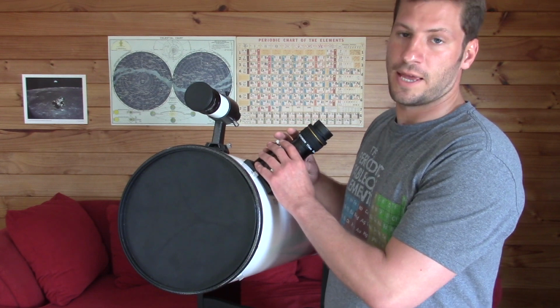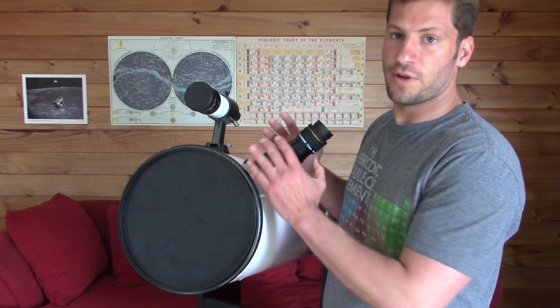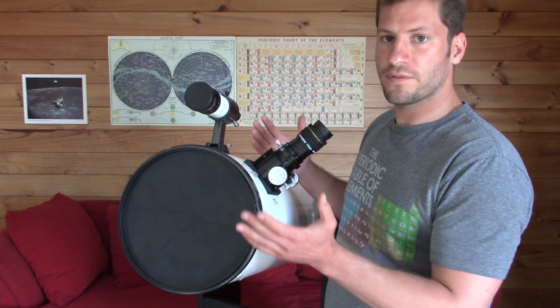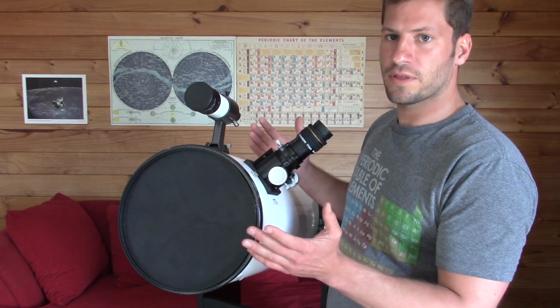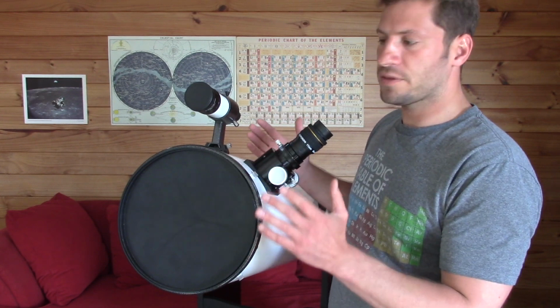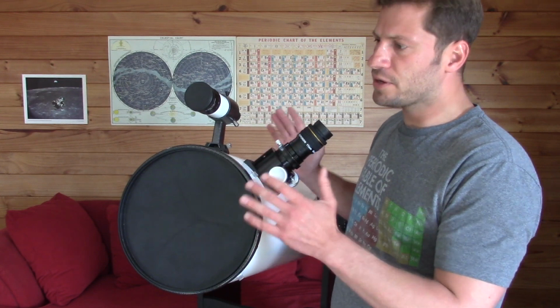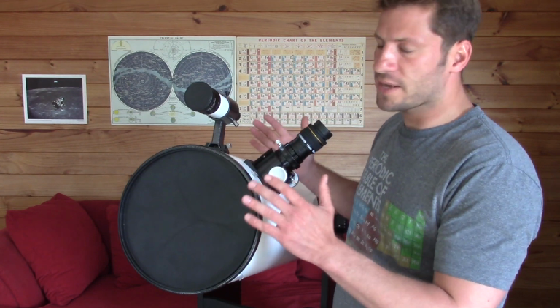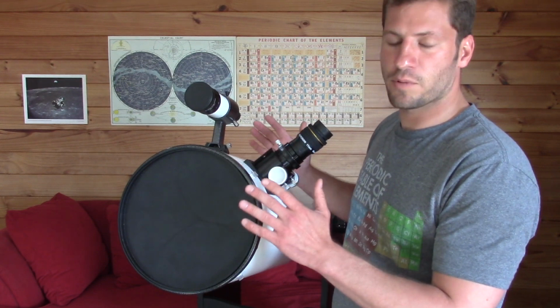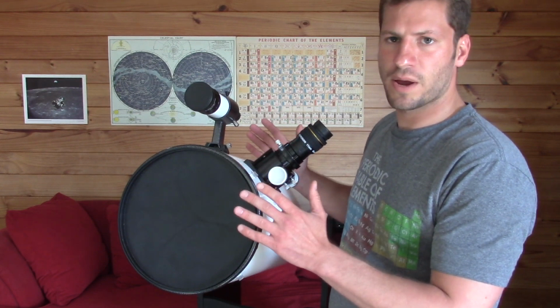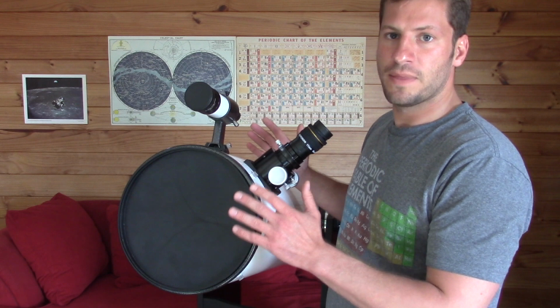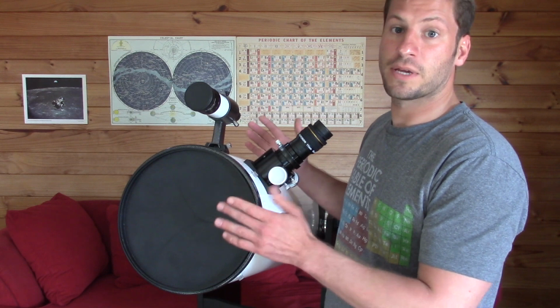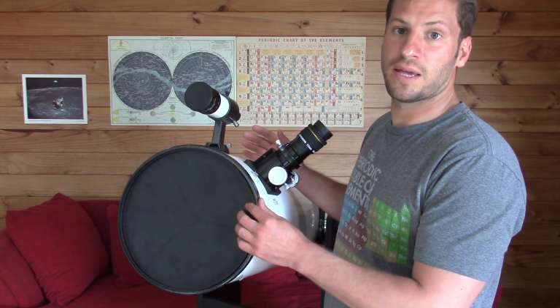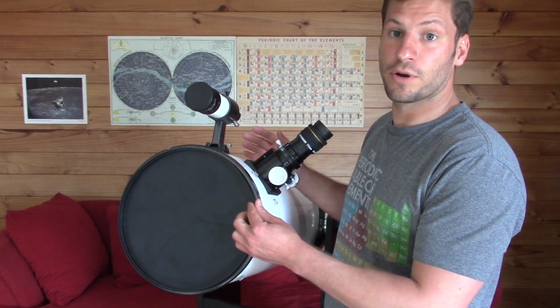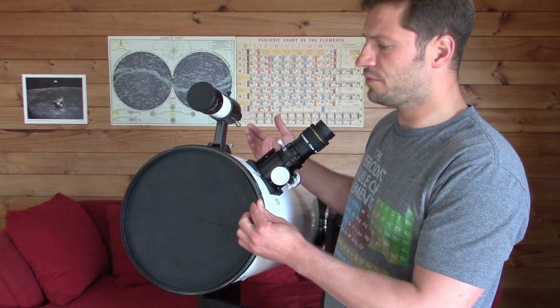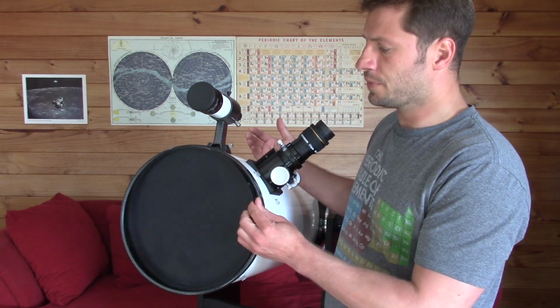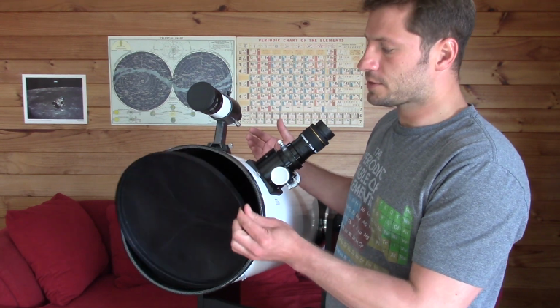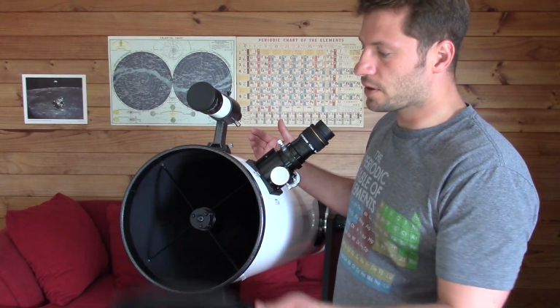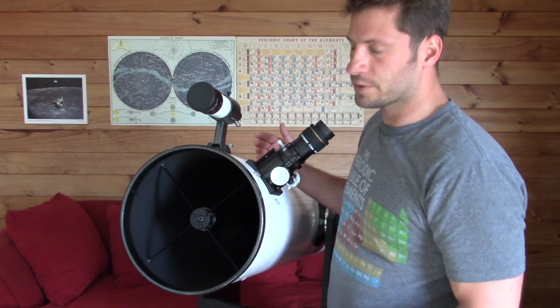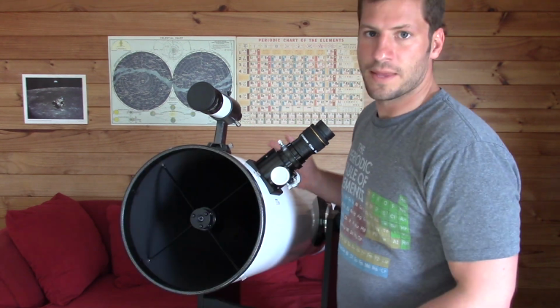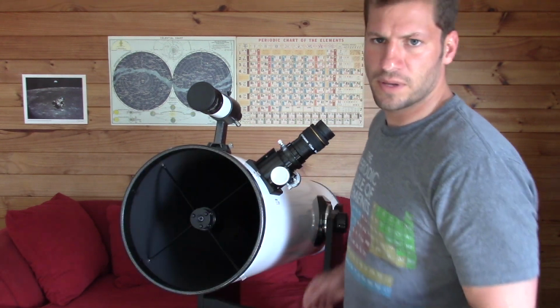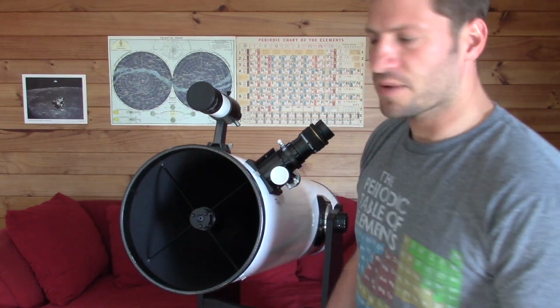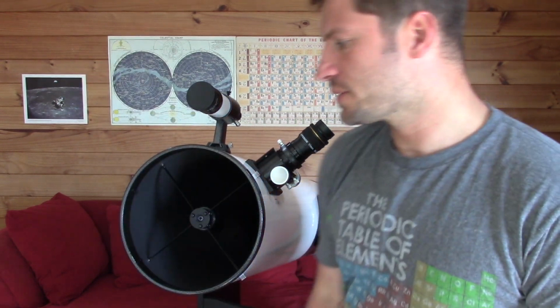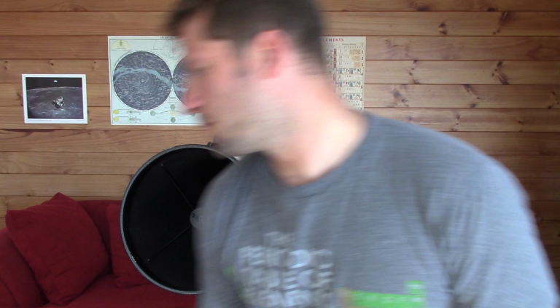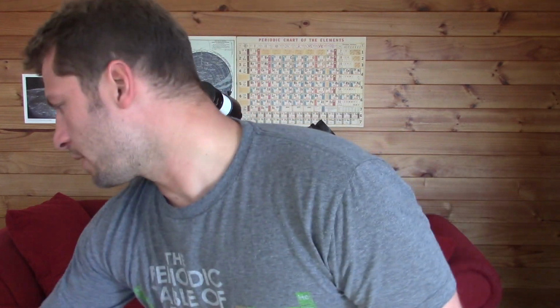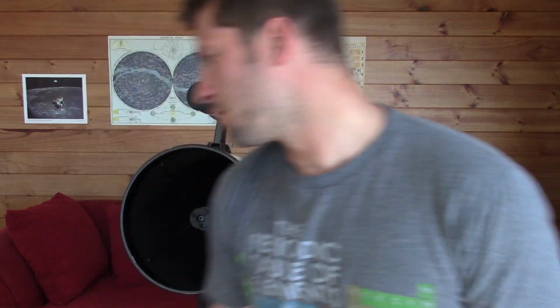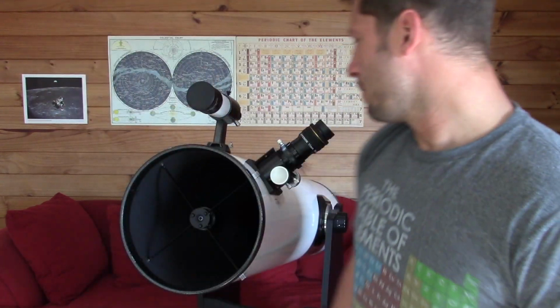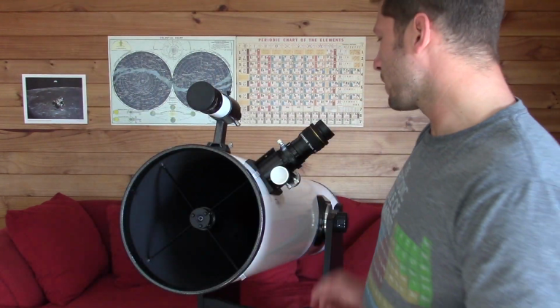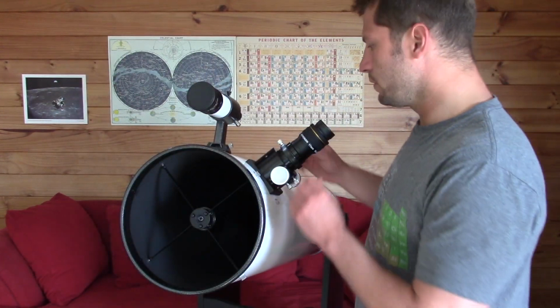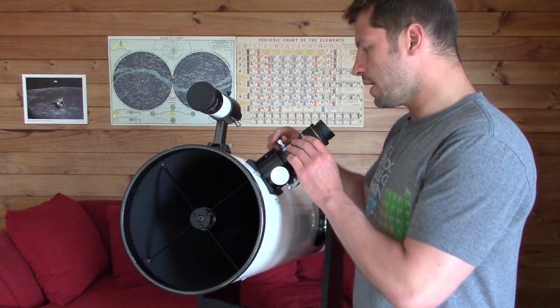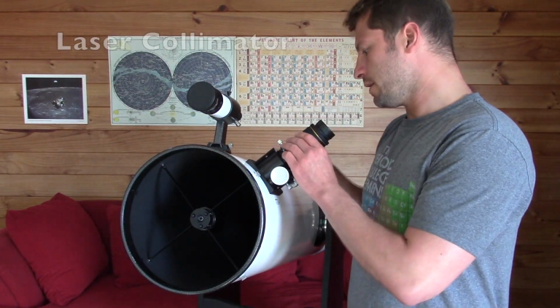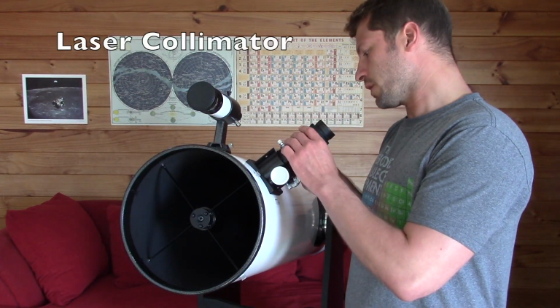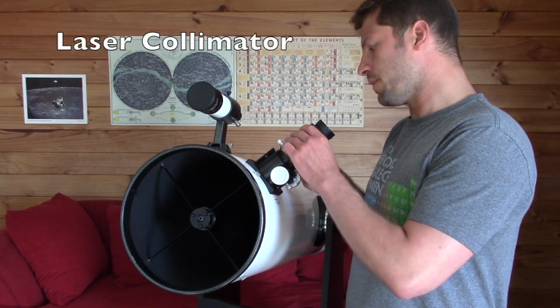If you have the mirrors not set up quite right, you'll get a blurry view, so it's very important. Now there are several ways to collimate your telescope, but I'm going to use a collimator.